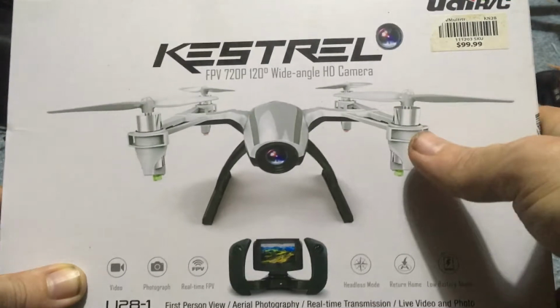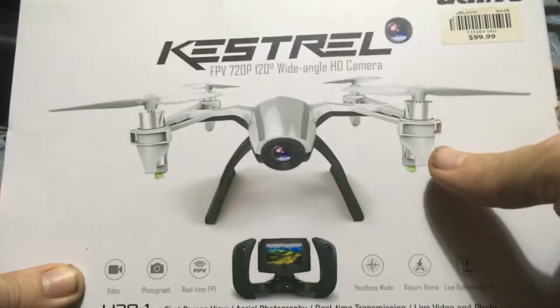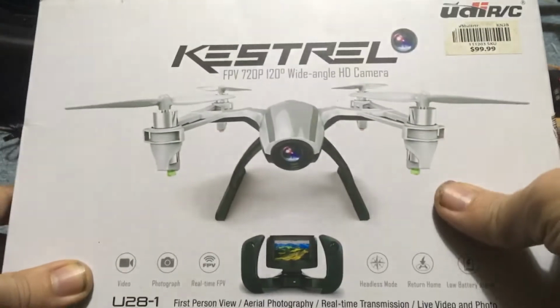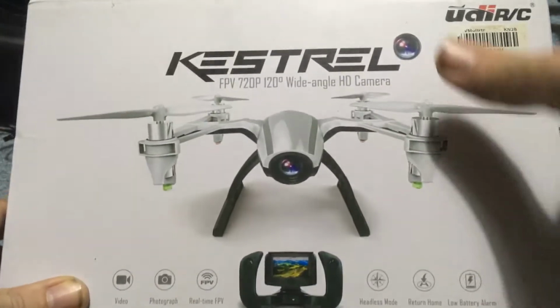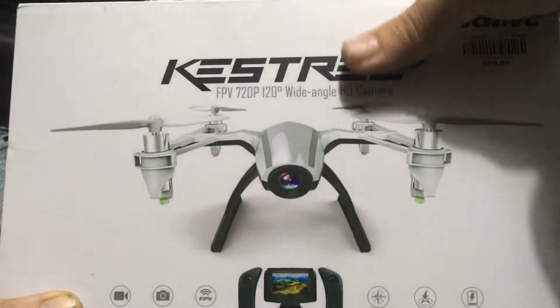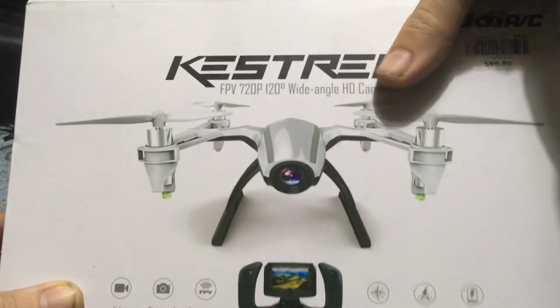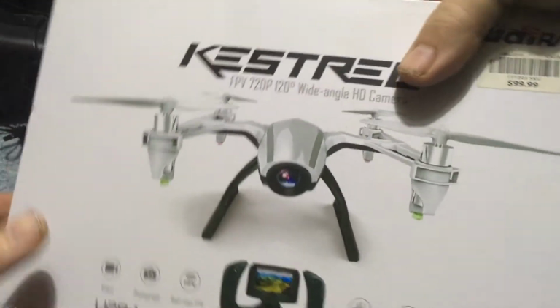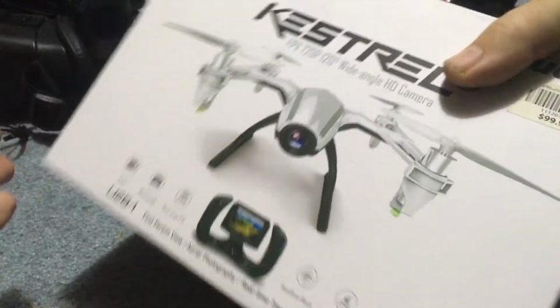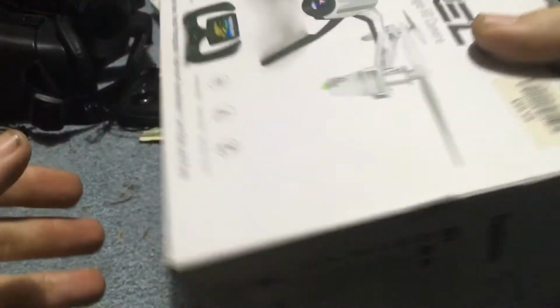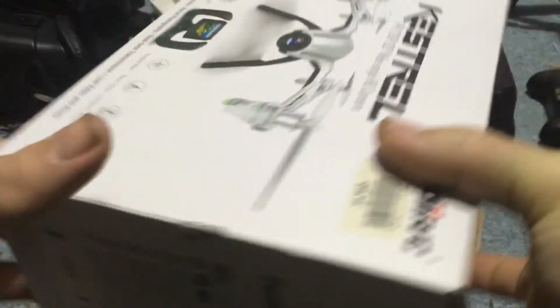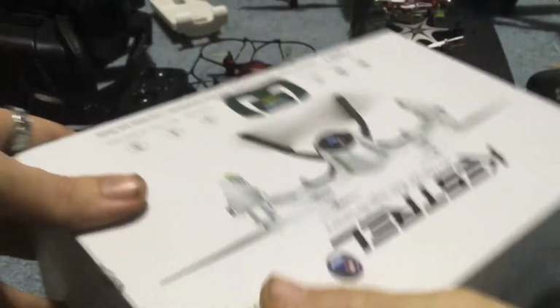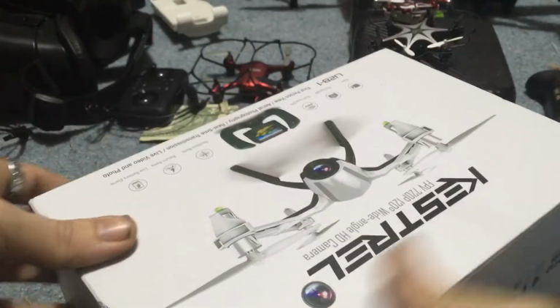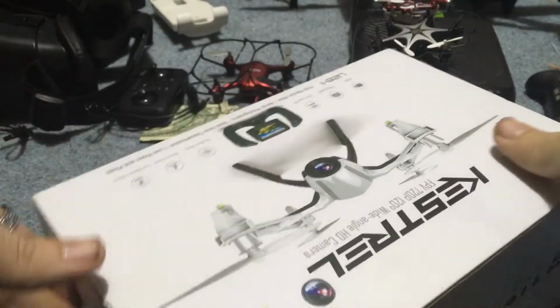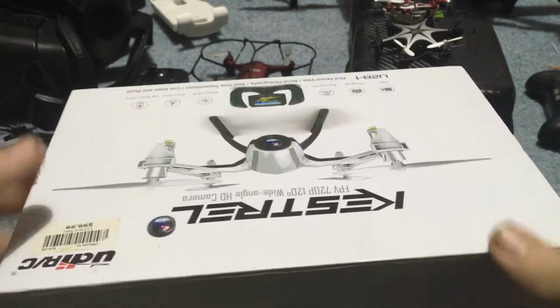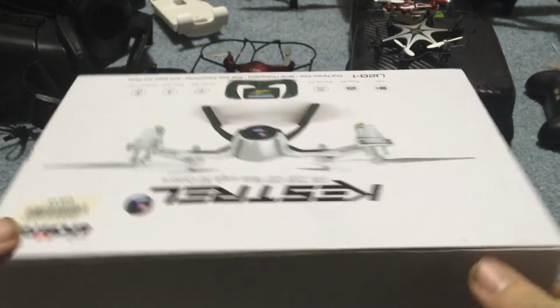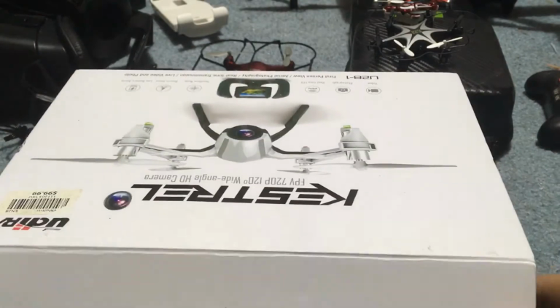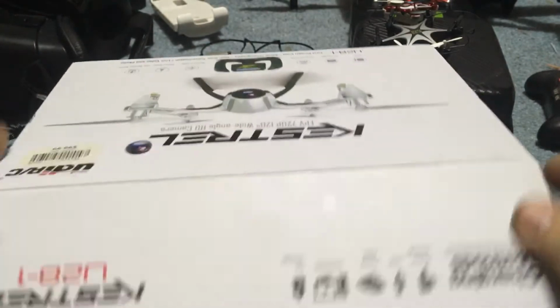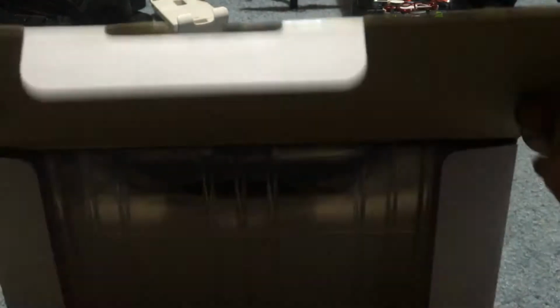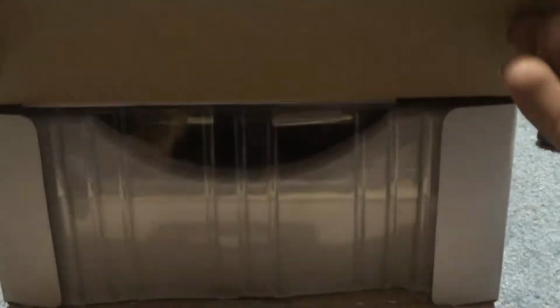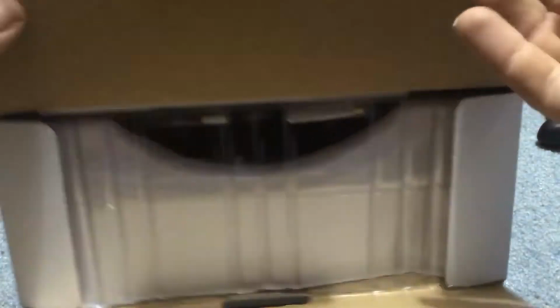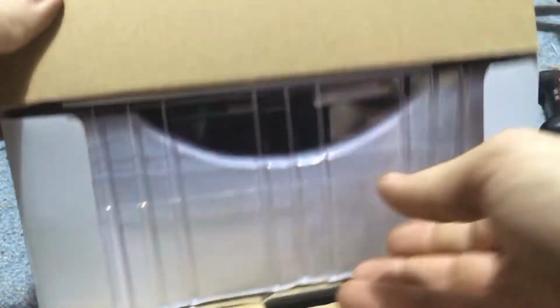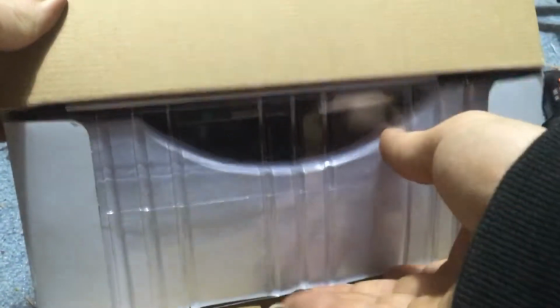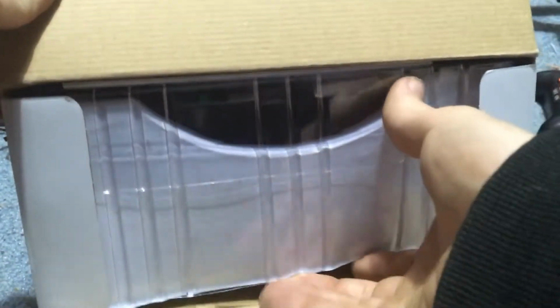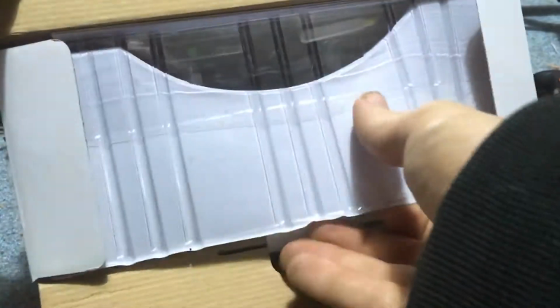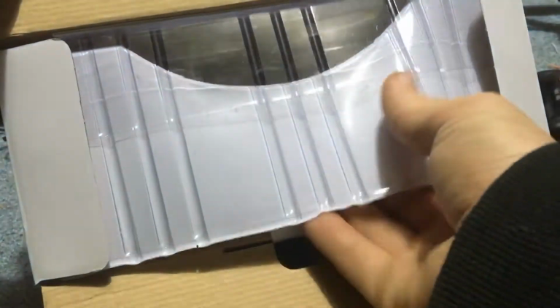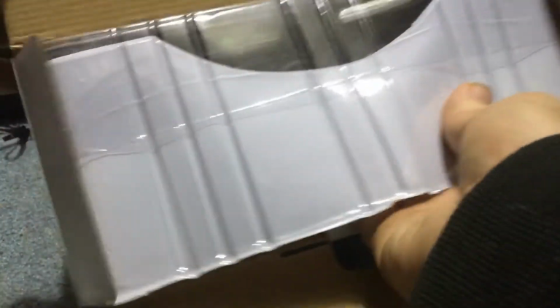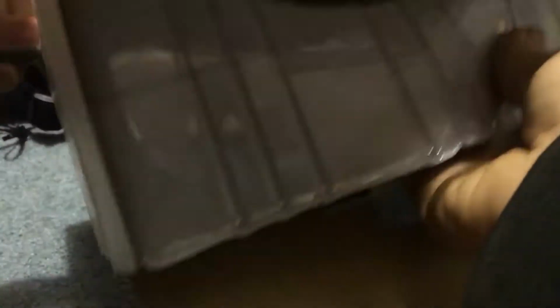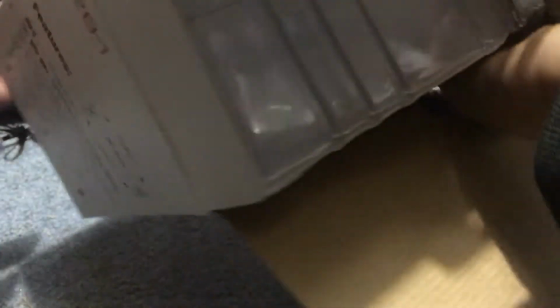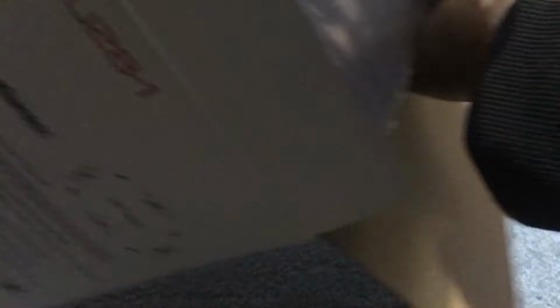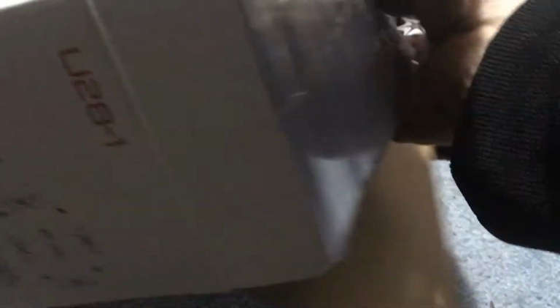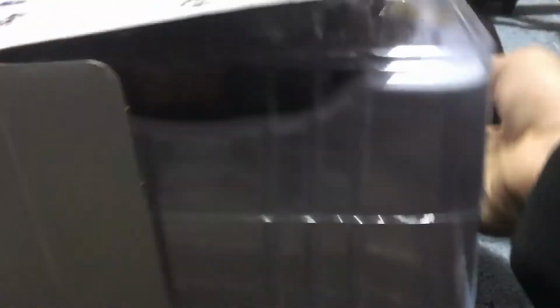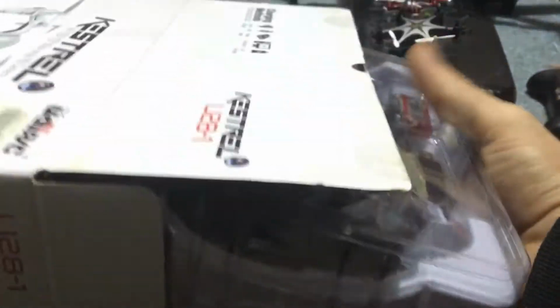So we're just going to do an unboxing. I've had this for quite some time and I've actually never flown it. Today it's raining — I've been kind of playing outside in the rain — but maybe we will get an indoor flight inside the drone room with this.